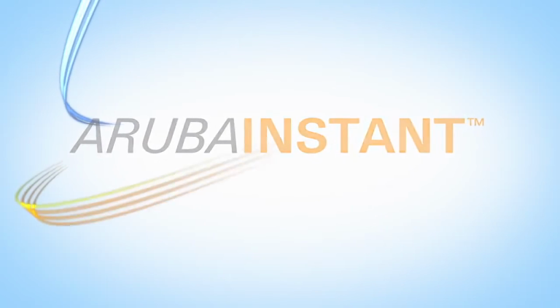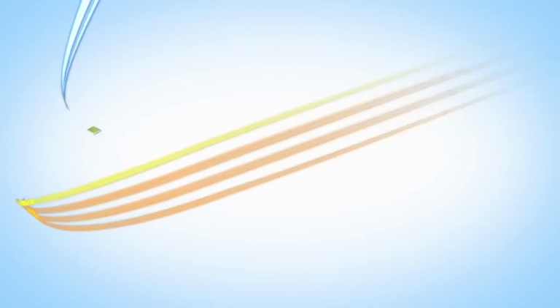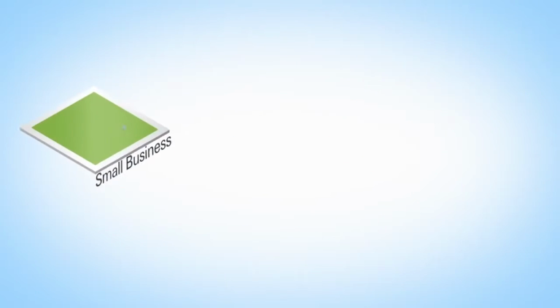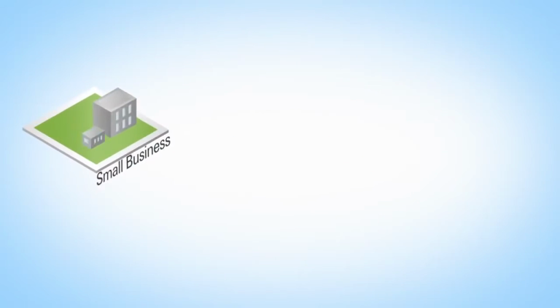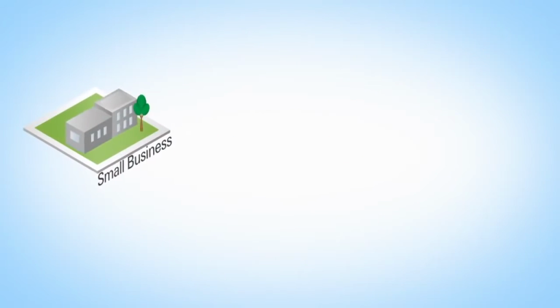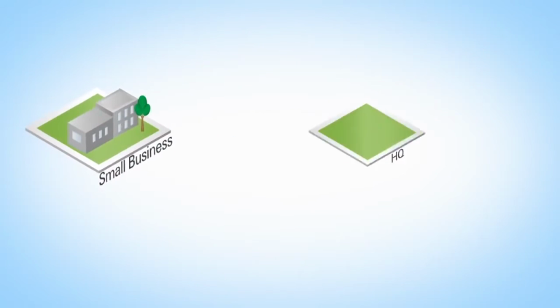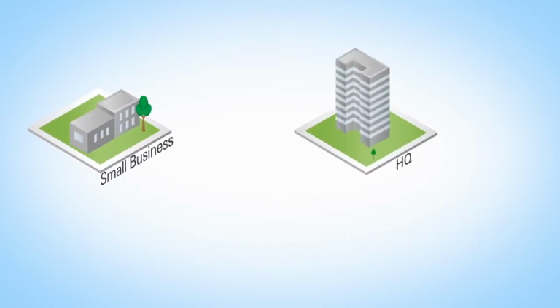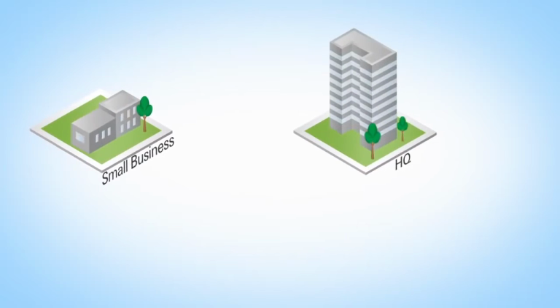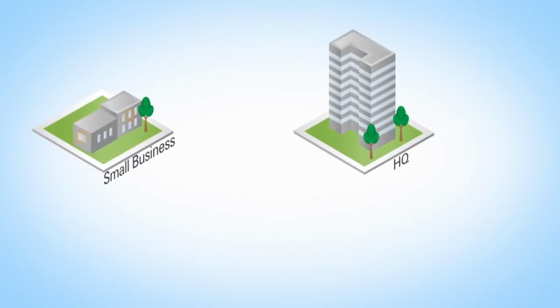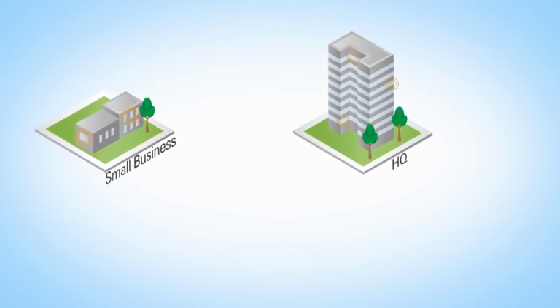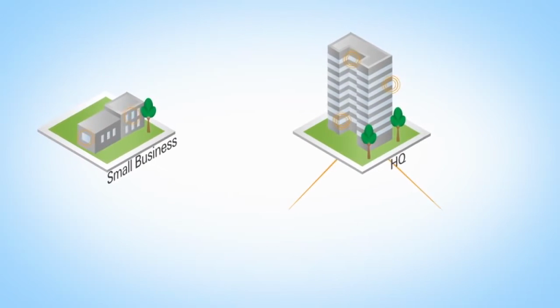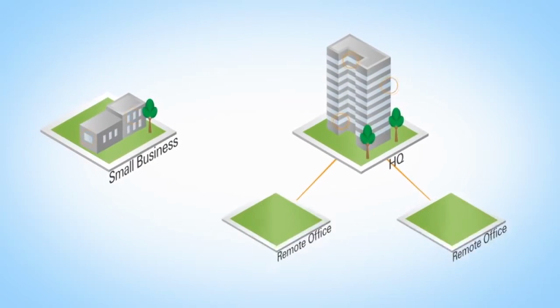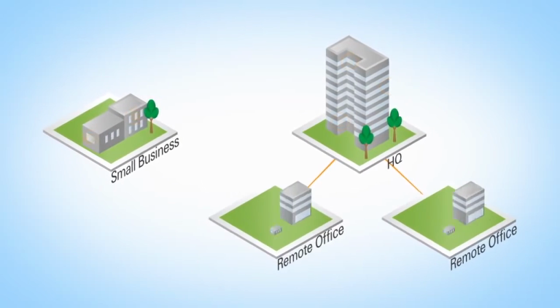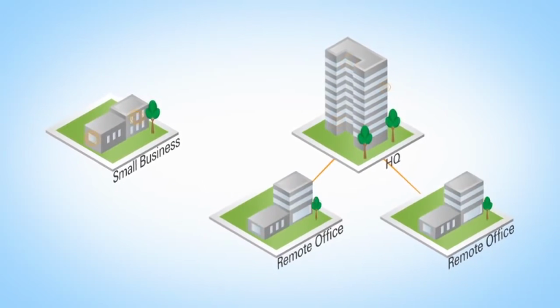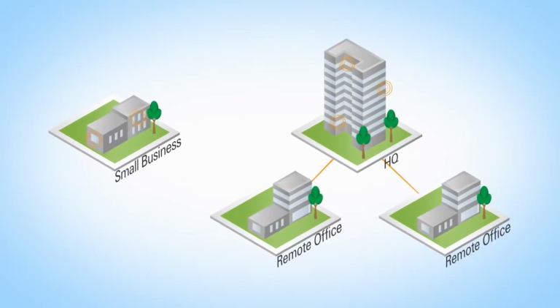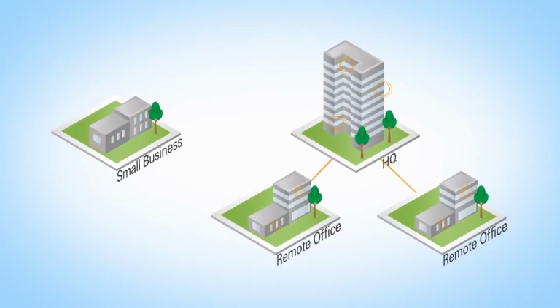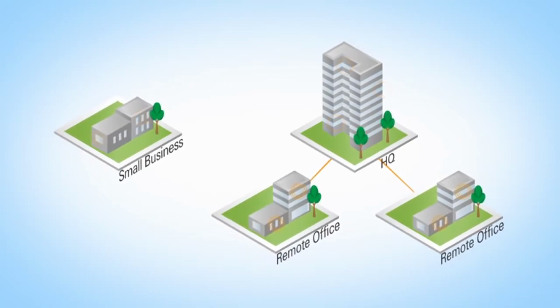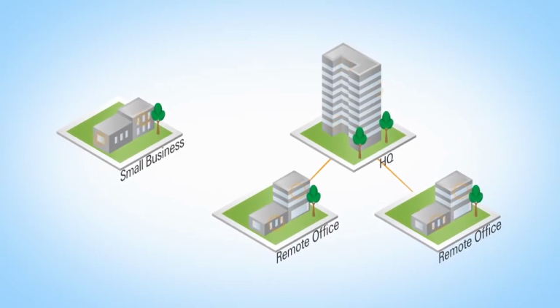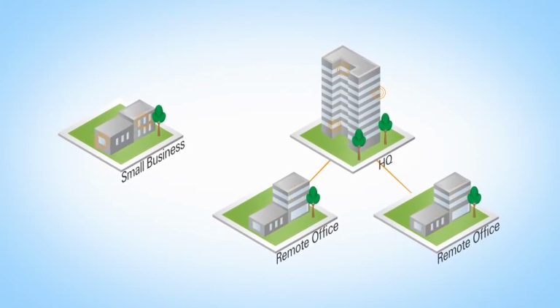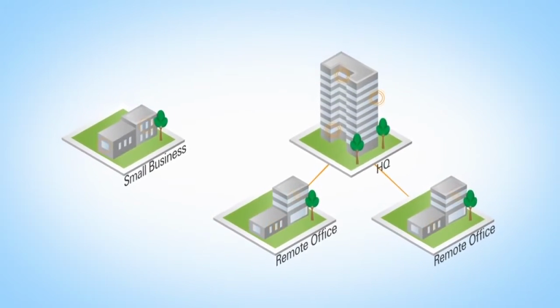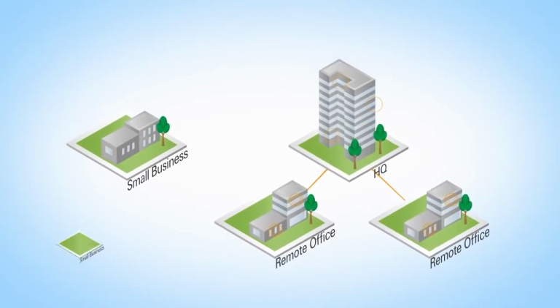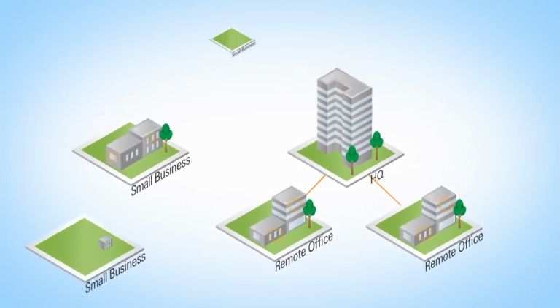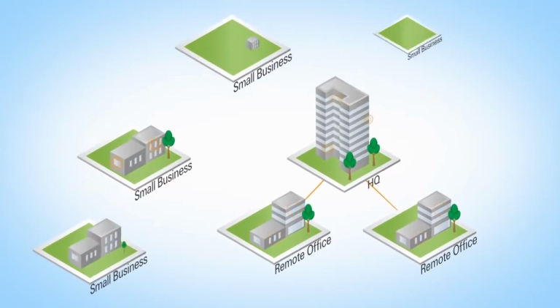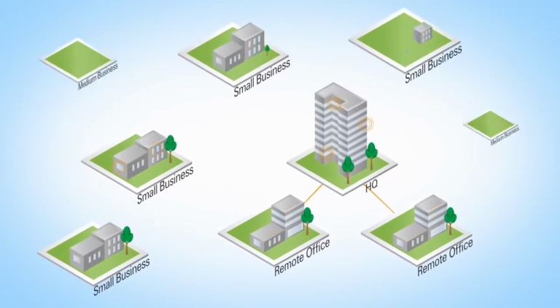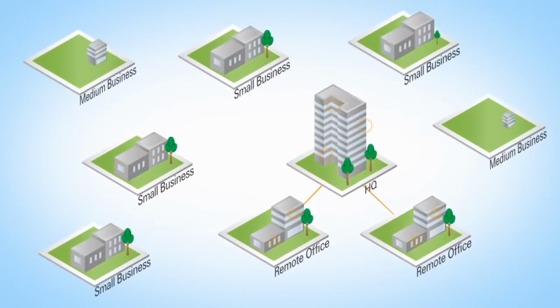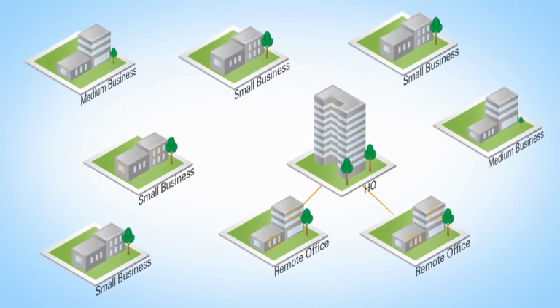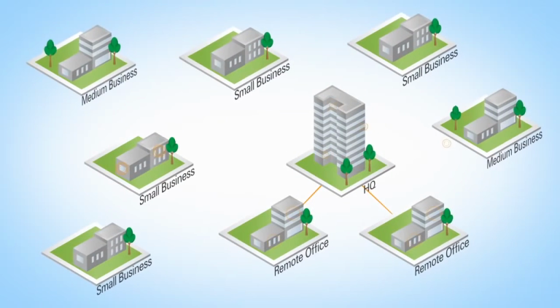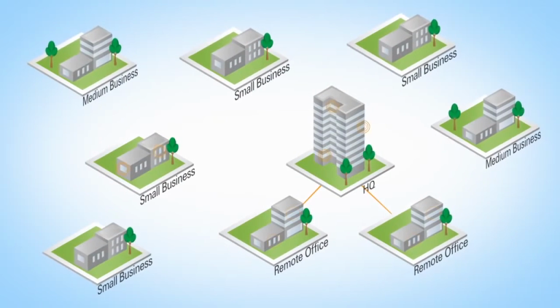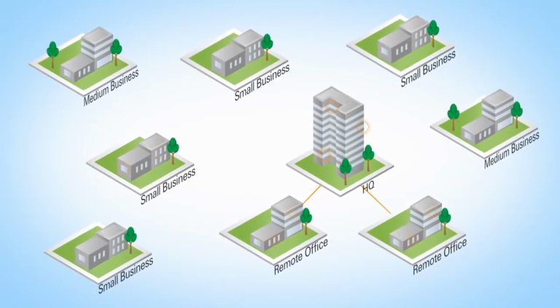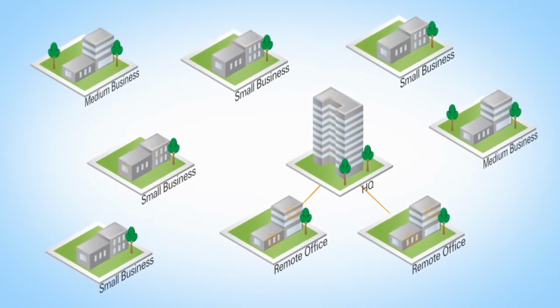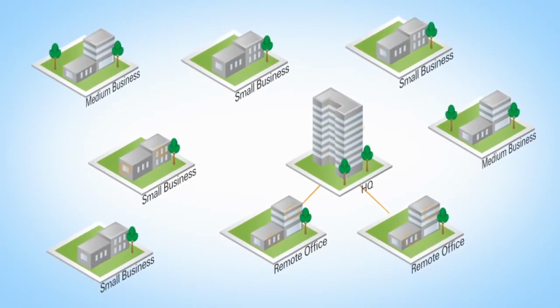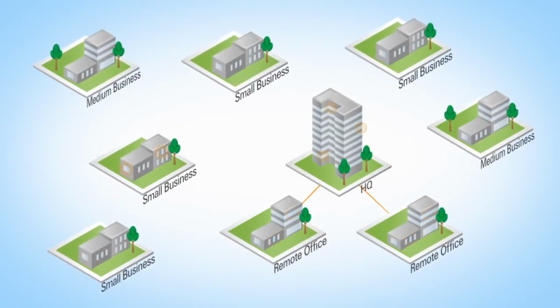Whether a startup or an expanding enterprise with remote offices, the demands of a growing business require secure wireless networks that are intelligent and easy to deploy.